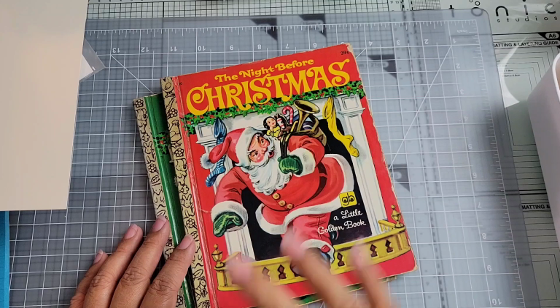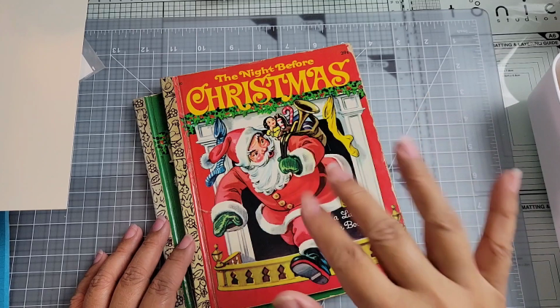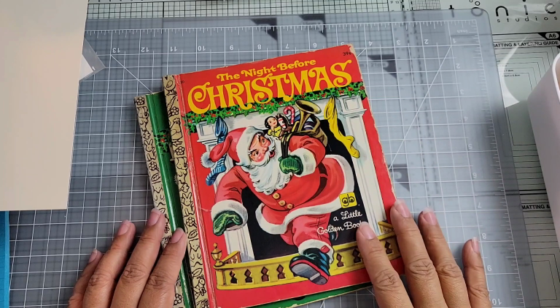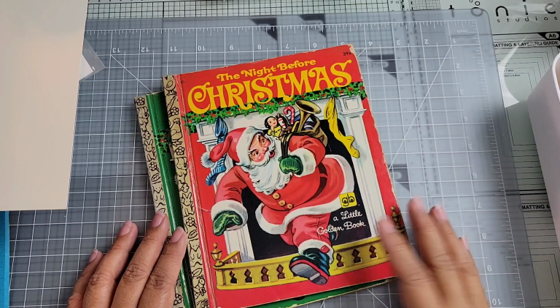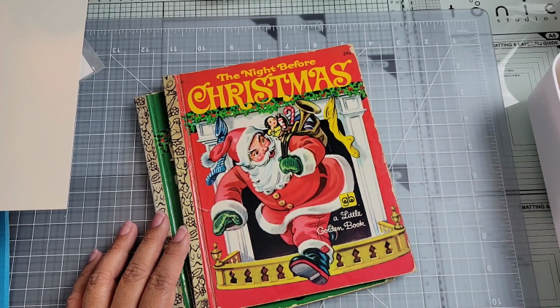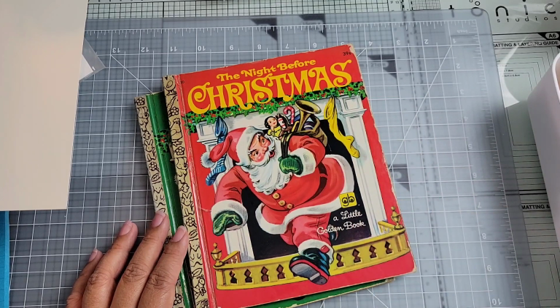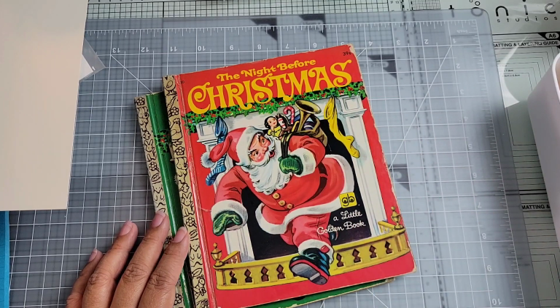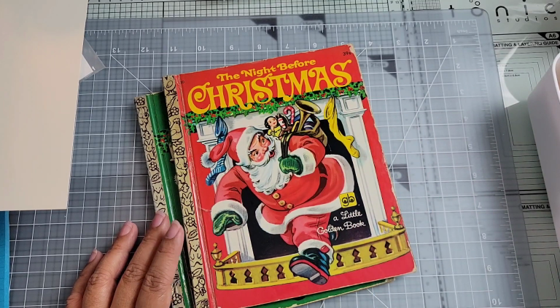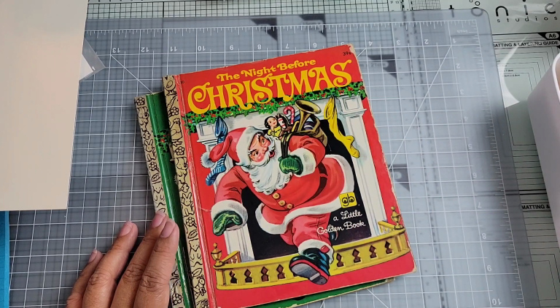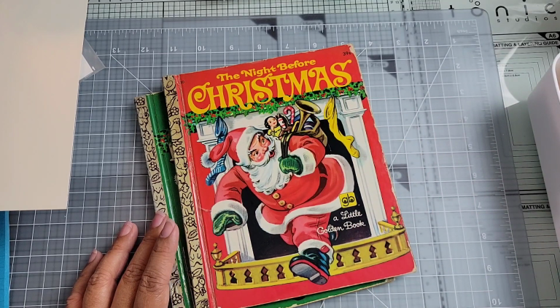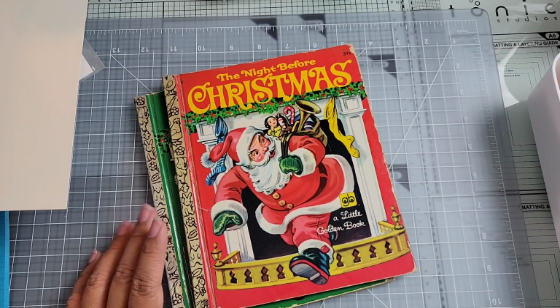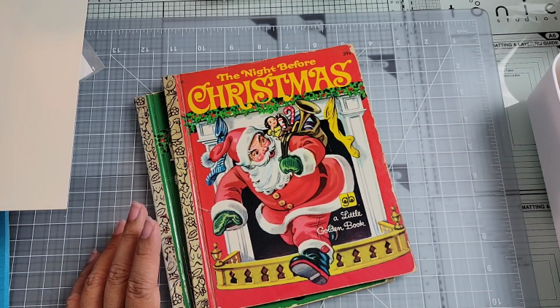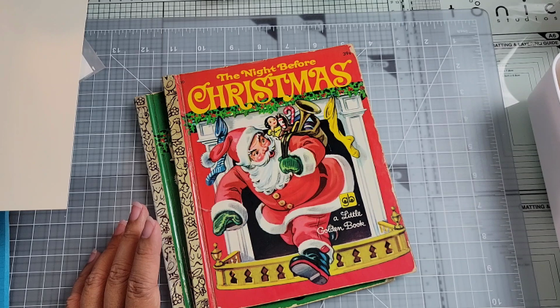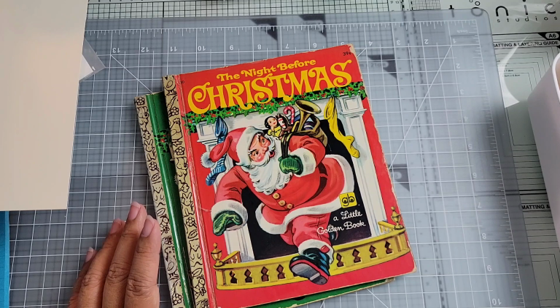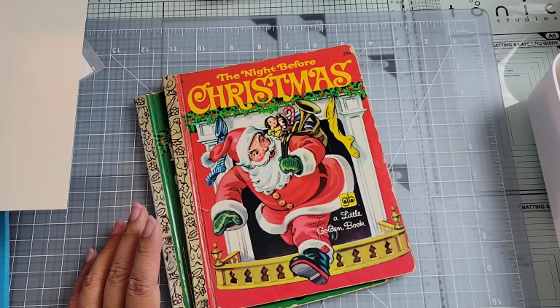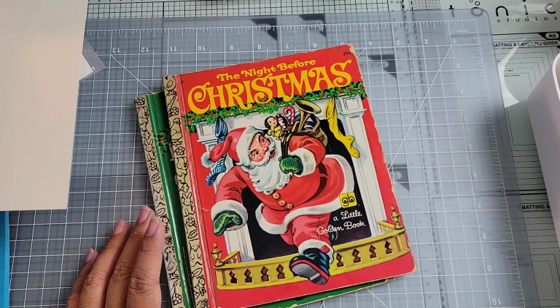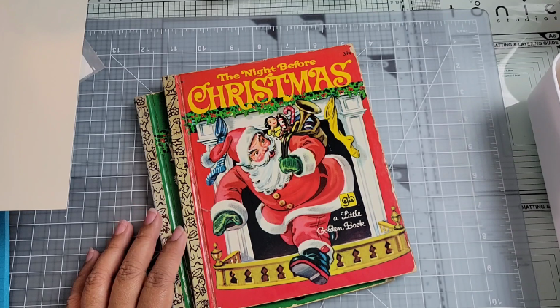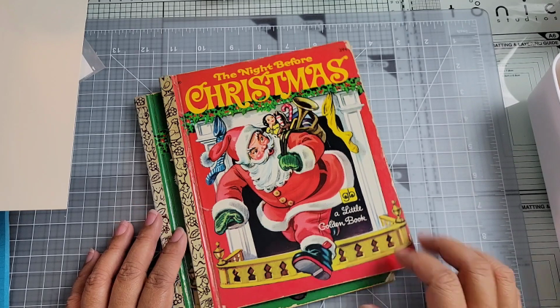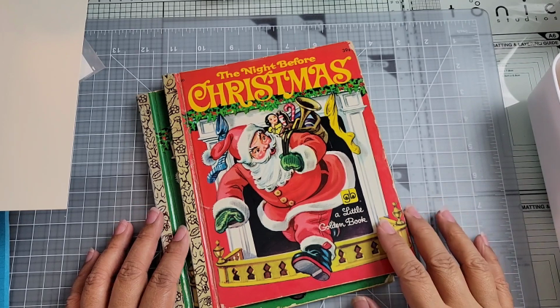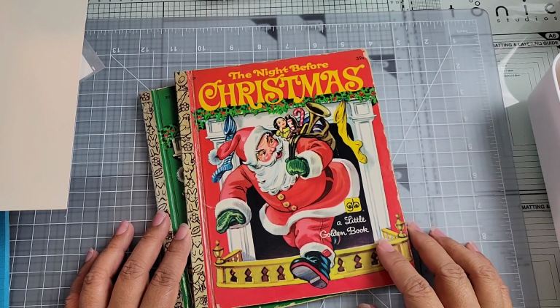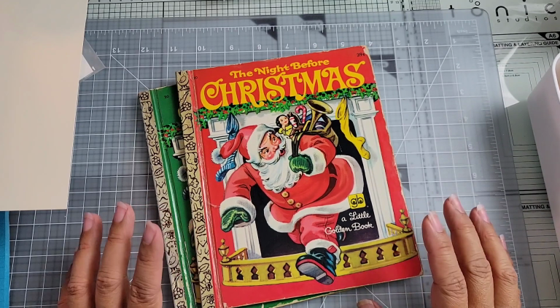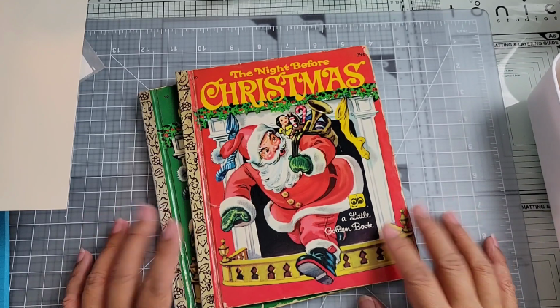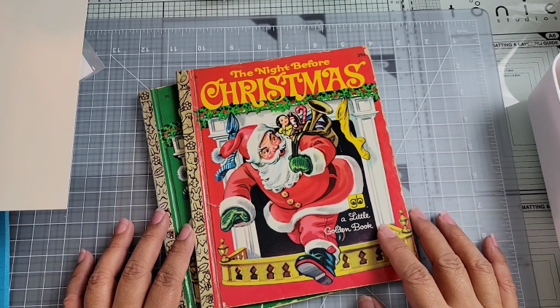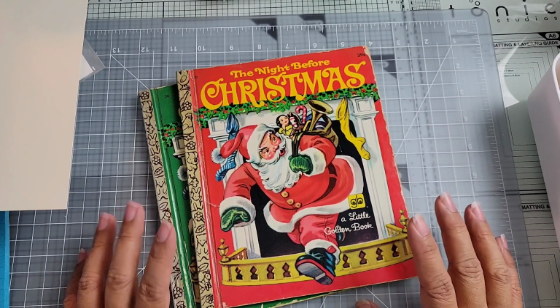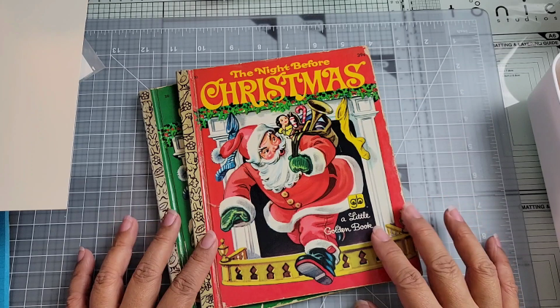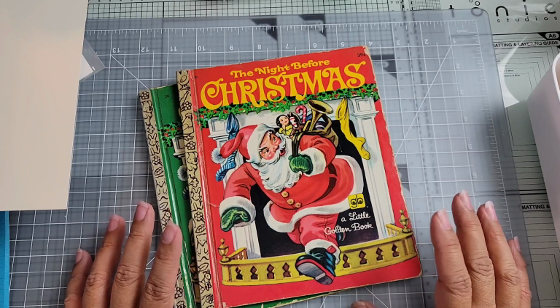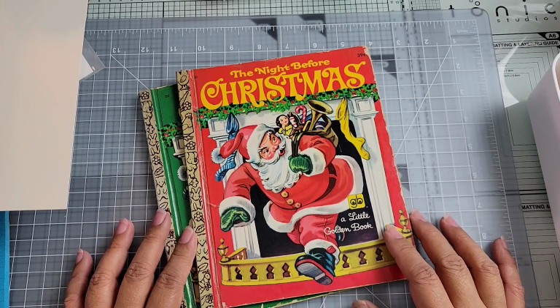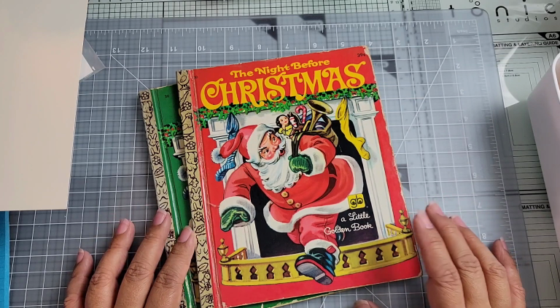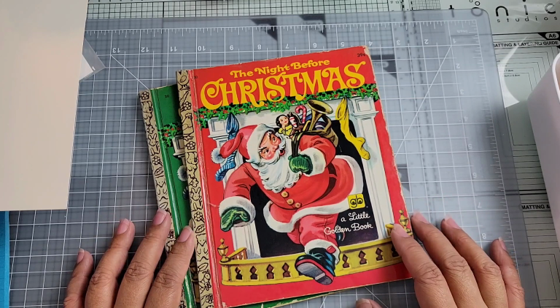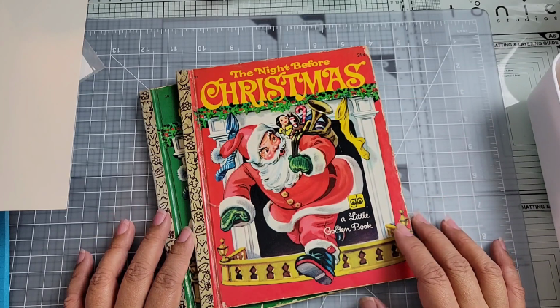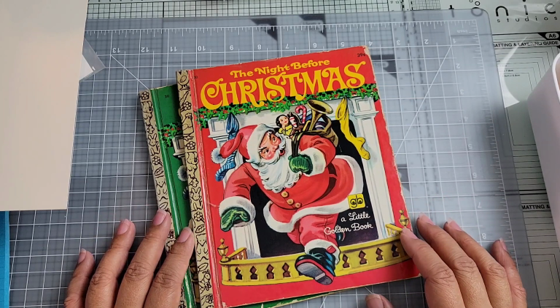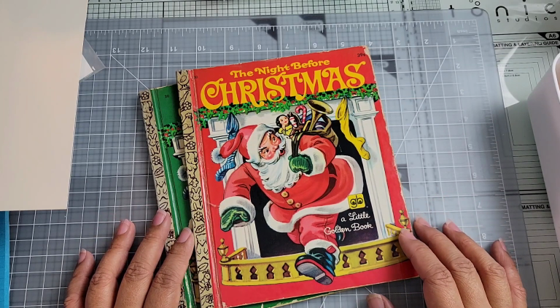Hey everyone, I'm back. I wanted to share basically a vintage haul that I have here today. All these items are used and I thought I'd go ahead and share that with you.